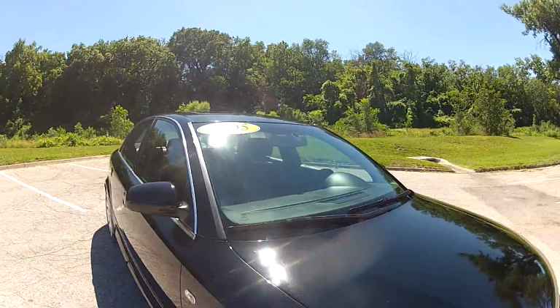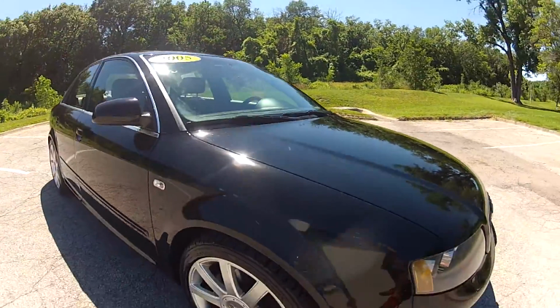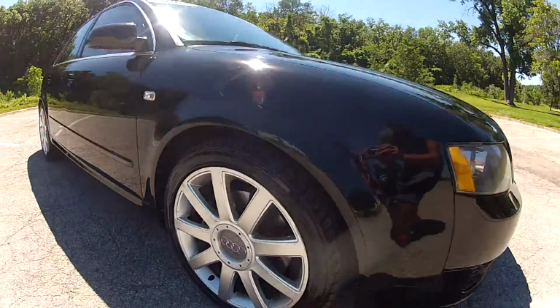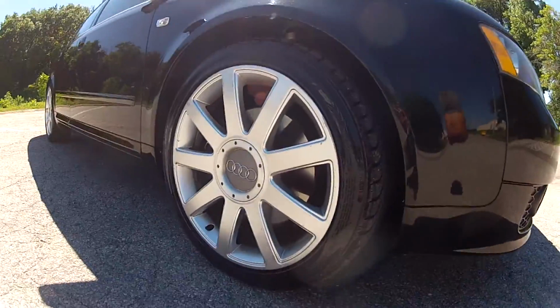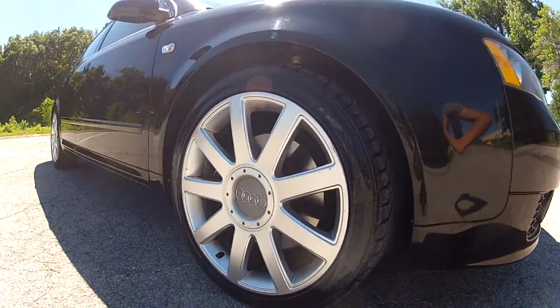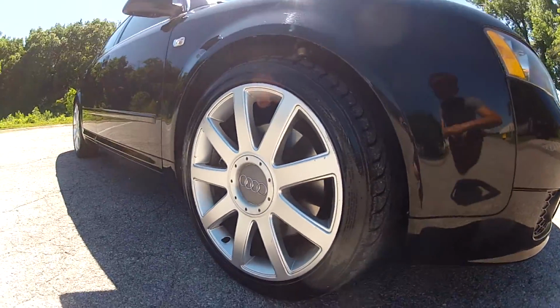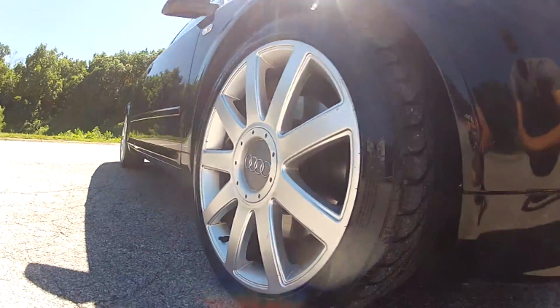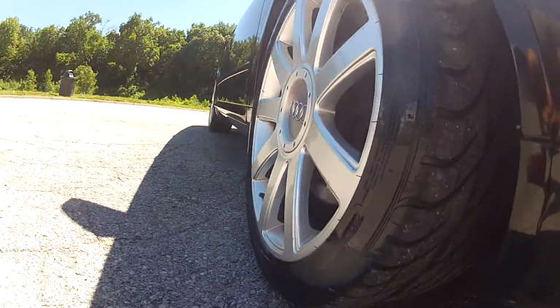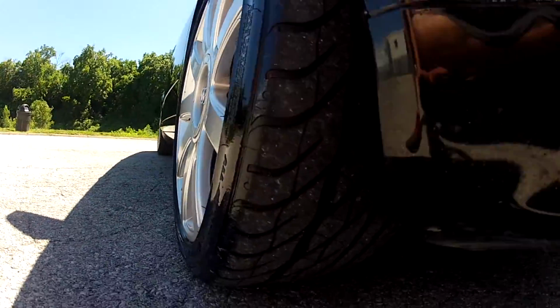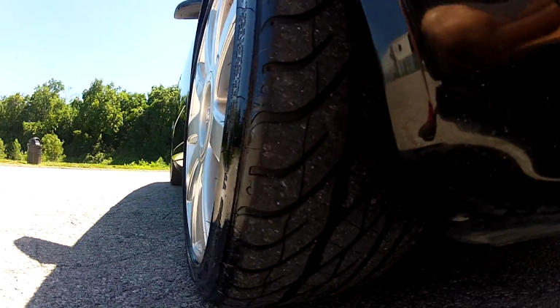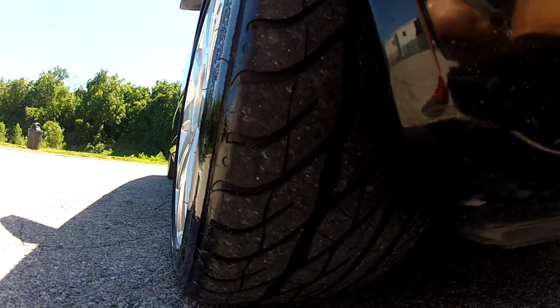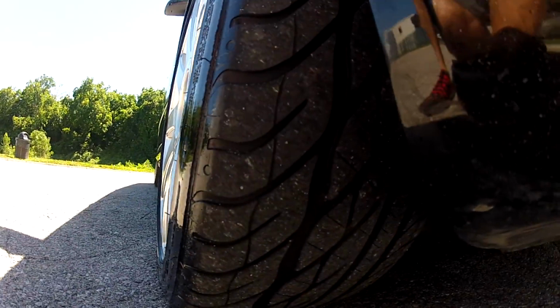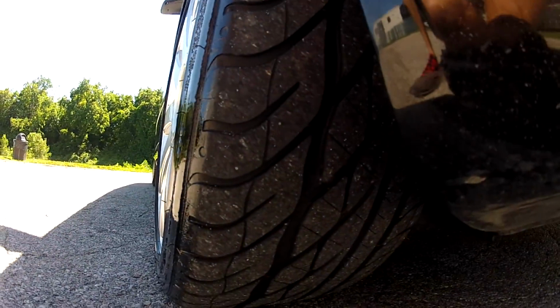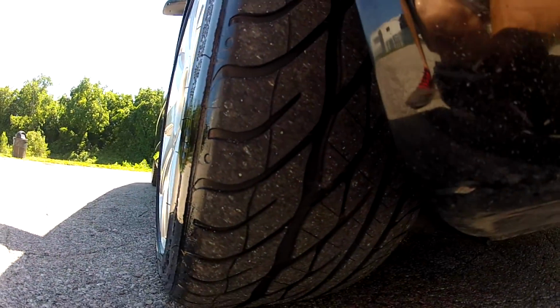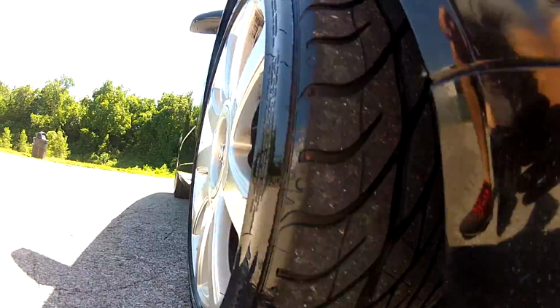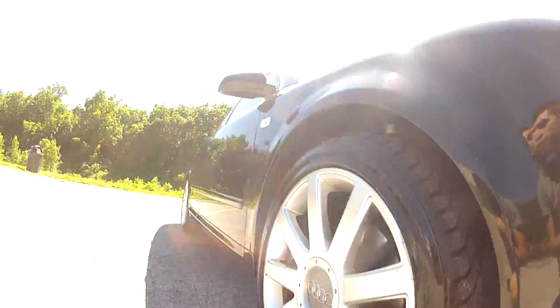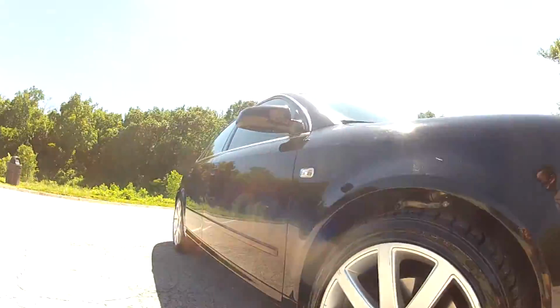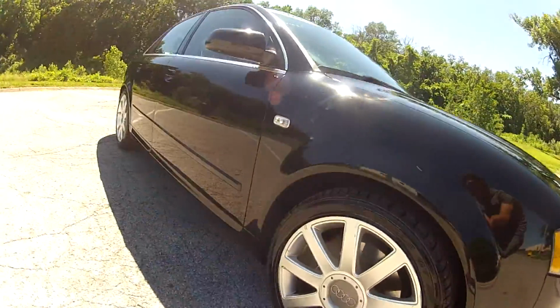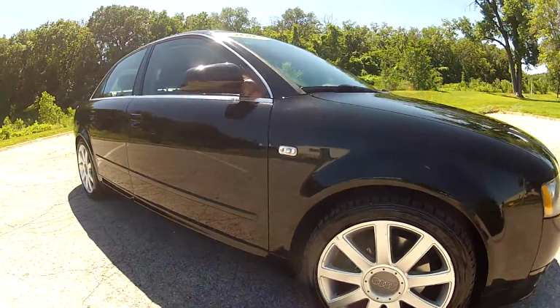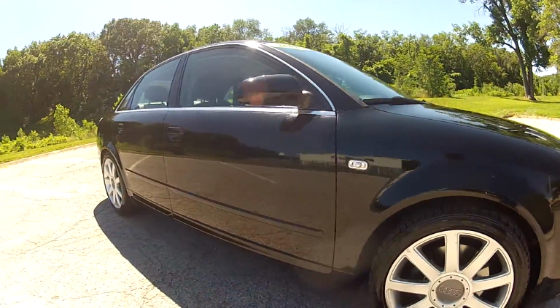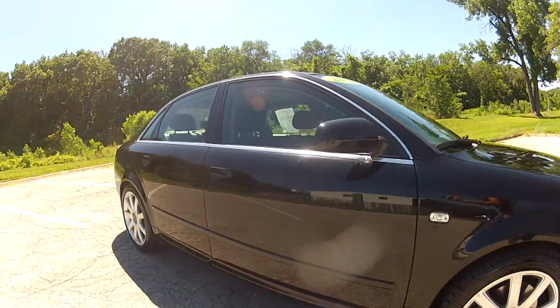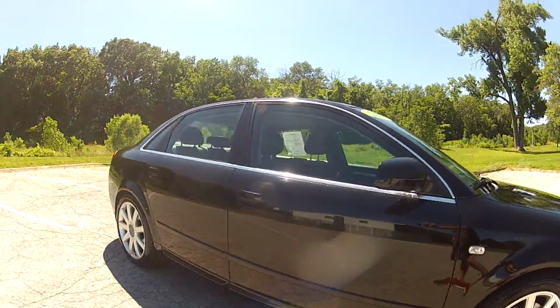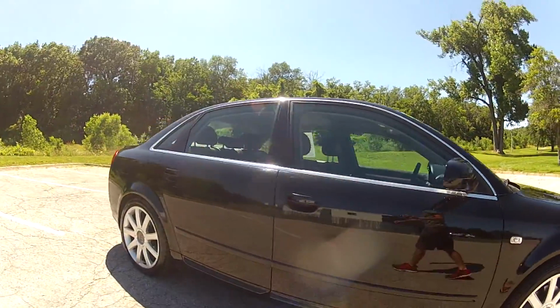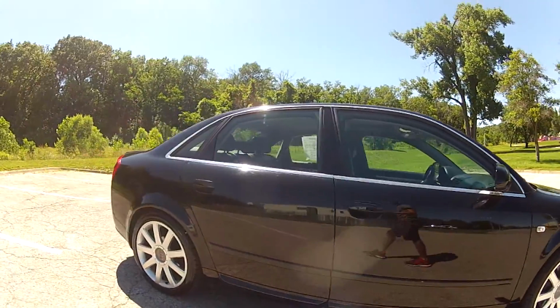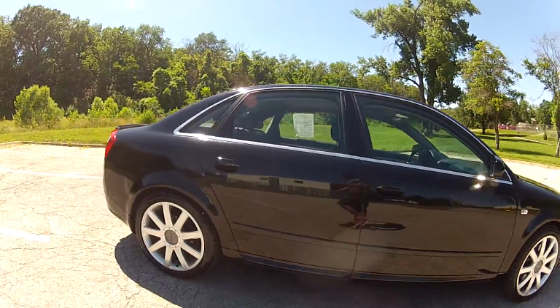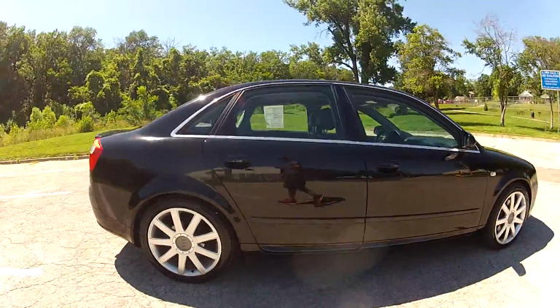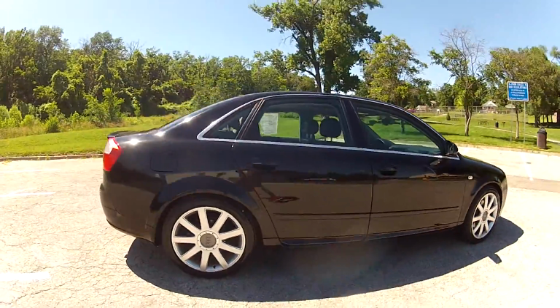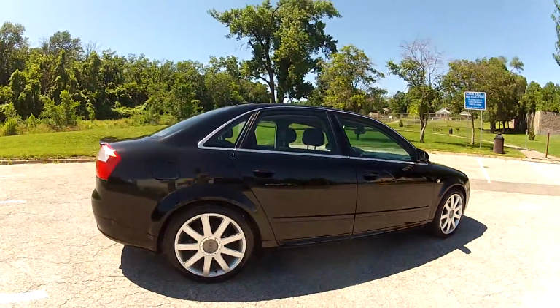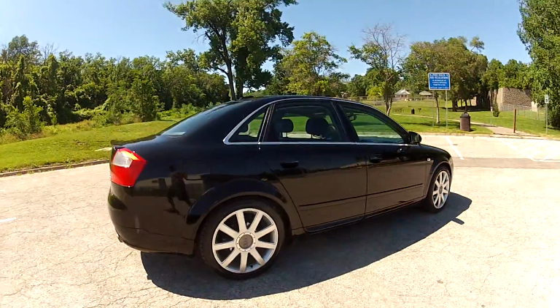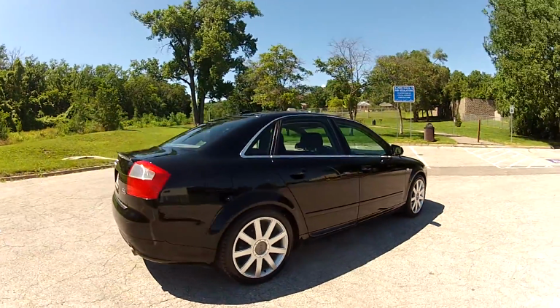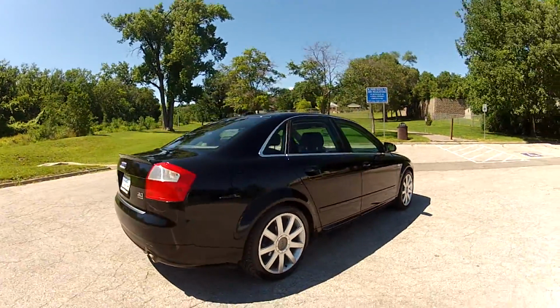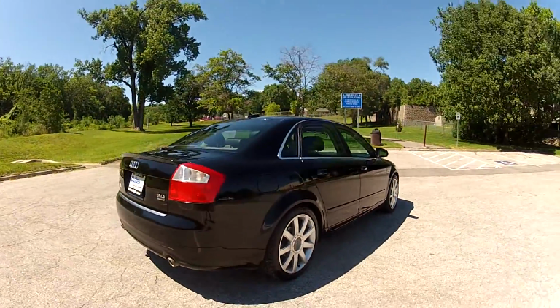It does have nice alloy wheels on all four corners with nearly brand new tires on all four corners as well. All four tires do match and they do have the same amount of tread life left. The rest of the body is in very nice condition, free of any major dents or scratches.